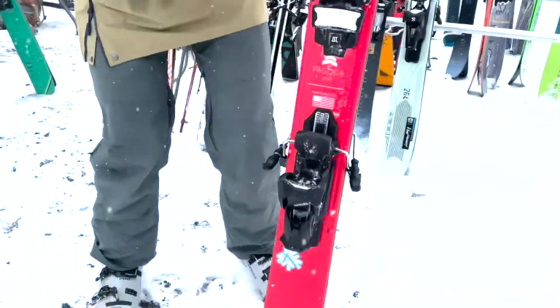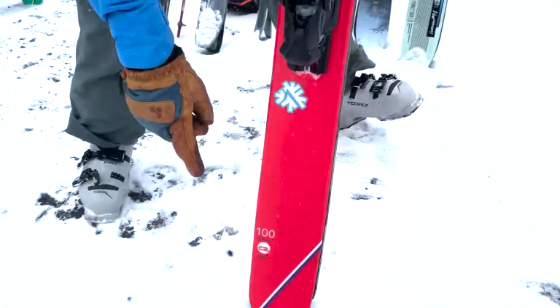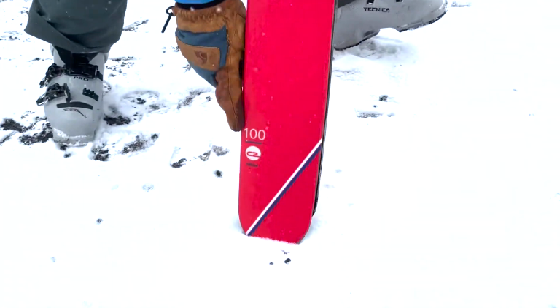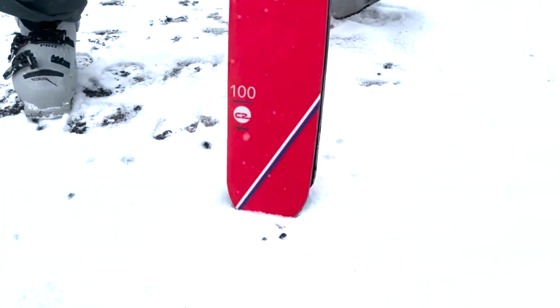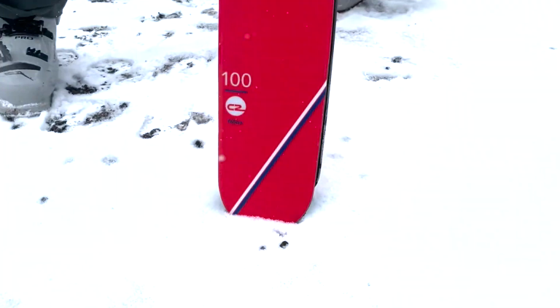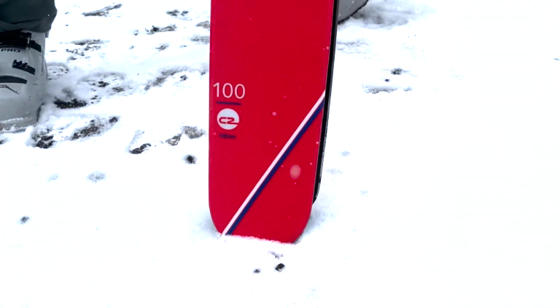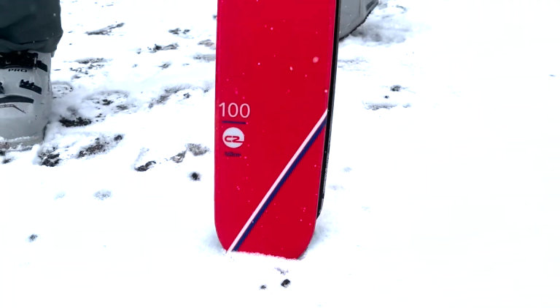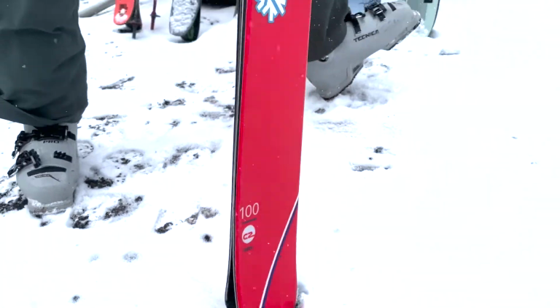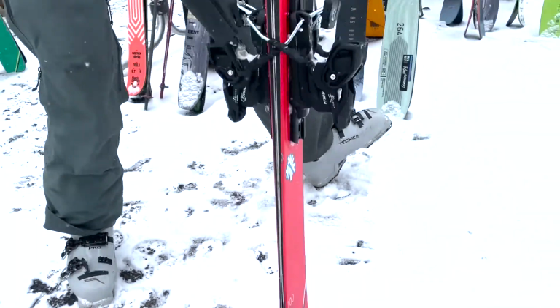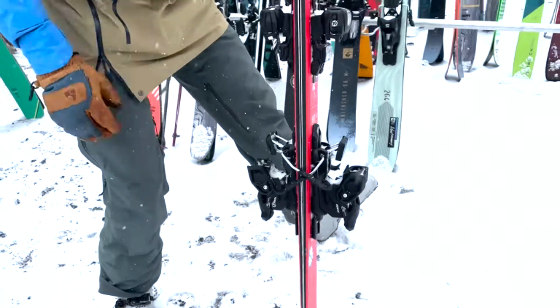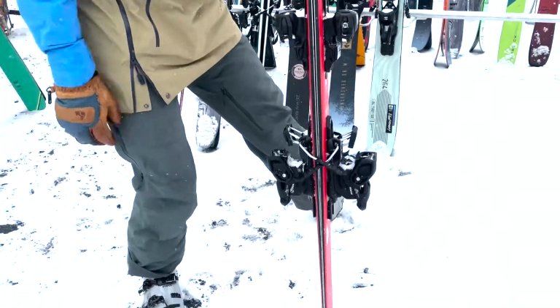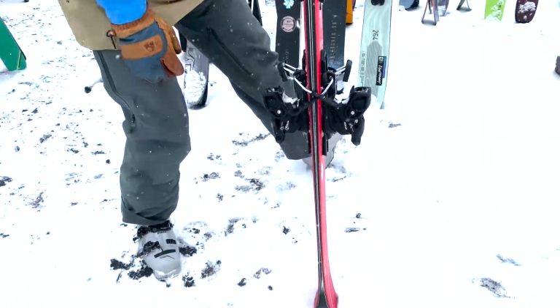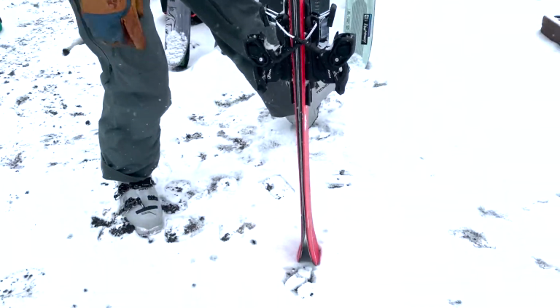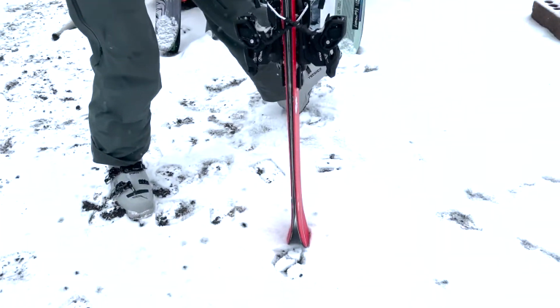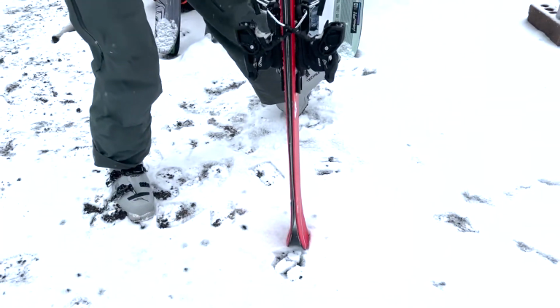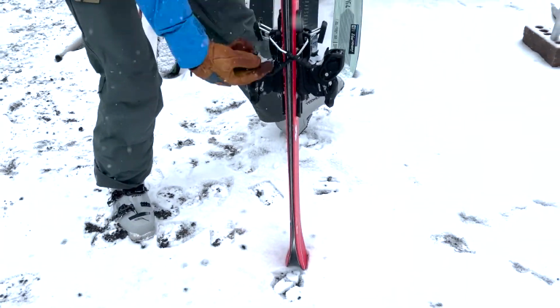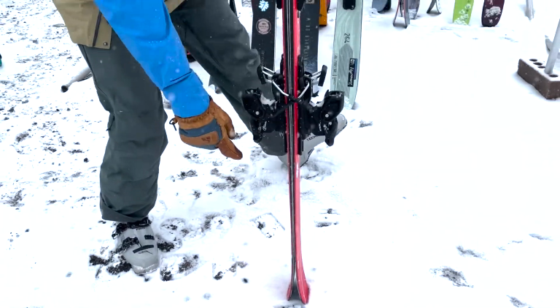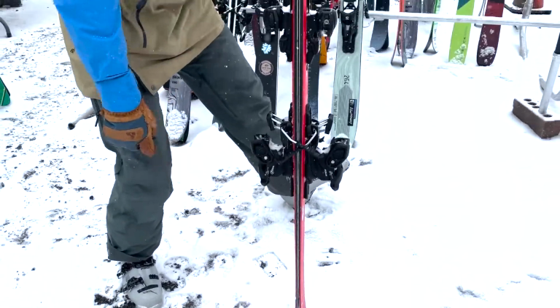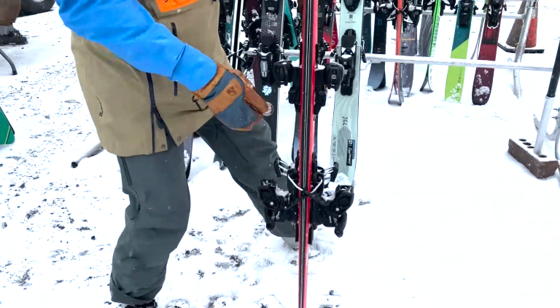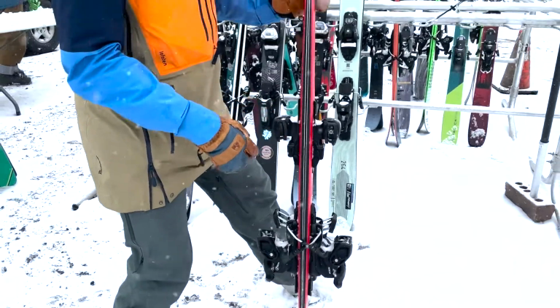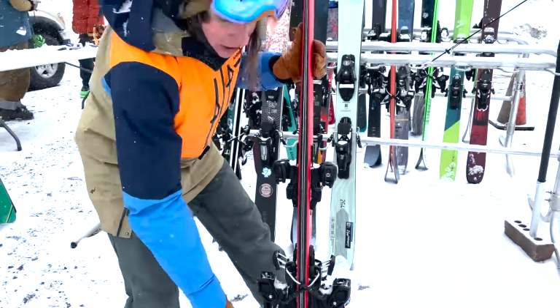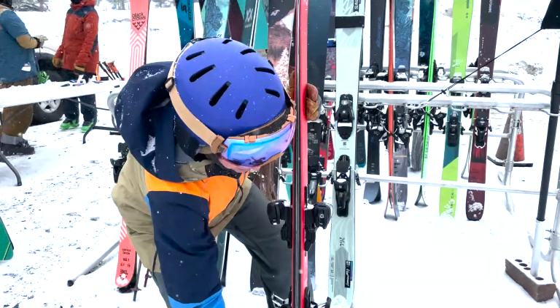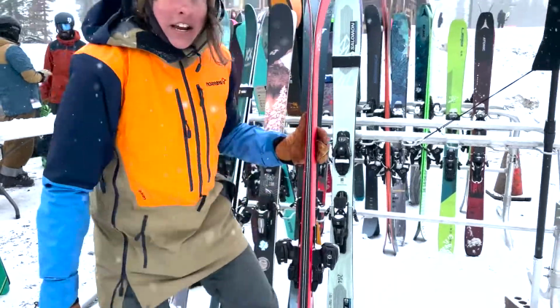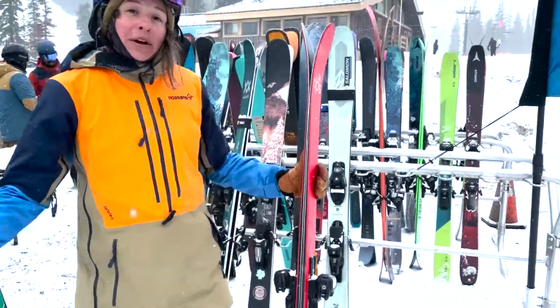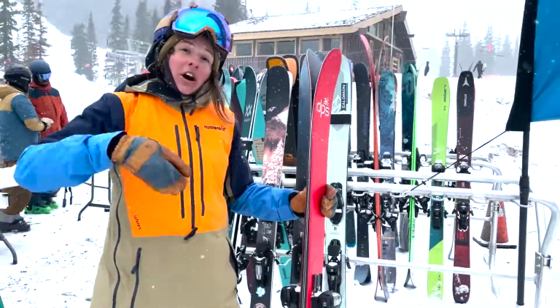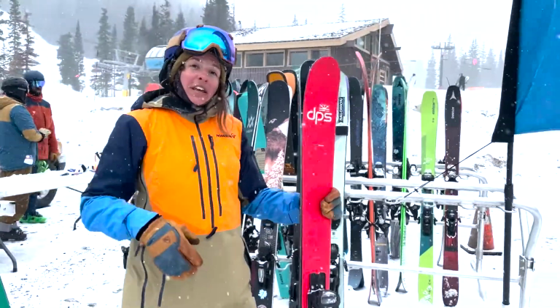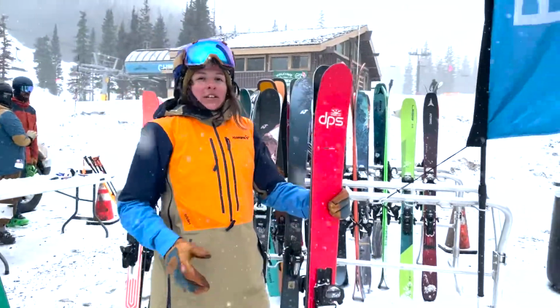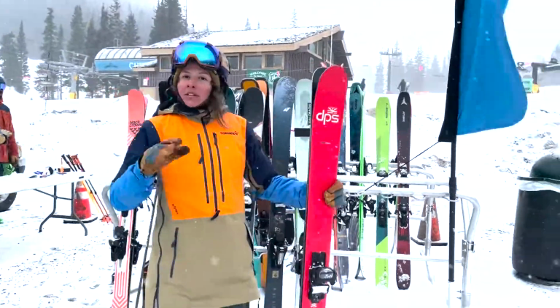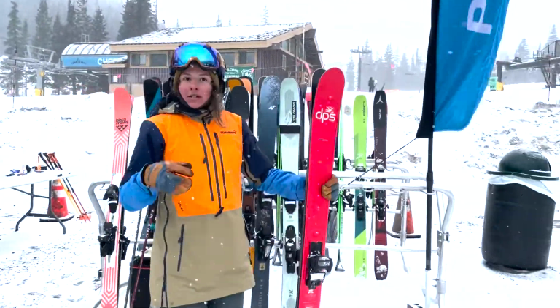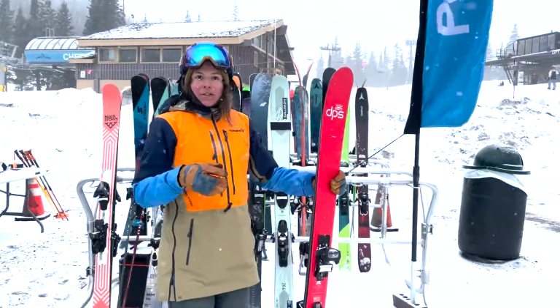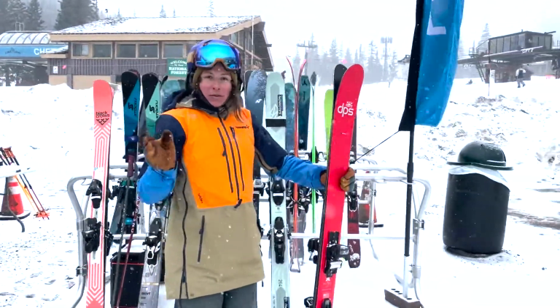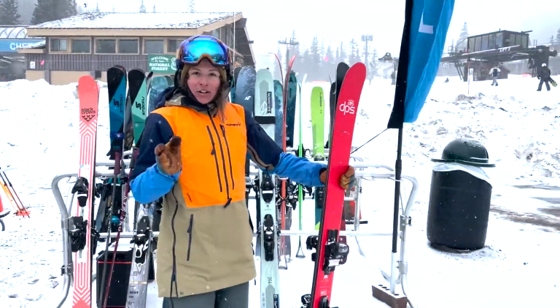This is the C2 shape, so that means it has a little bit more of a directional shape — elongated effective edge and a little bit of a flatter tail compared to the RP. So this one's a little less playful, a little bit more directional.